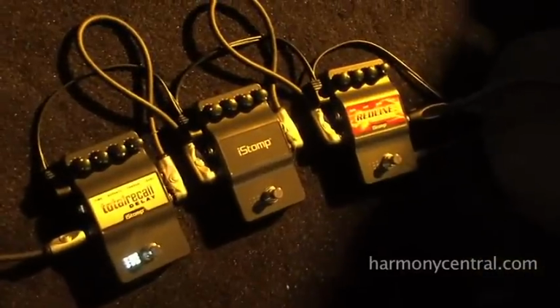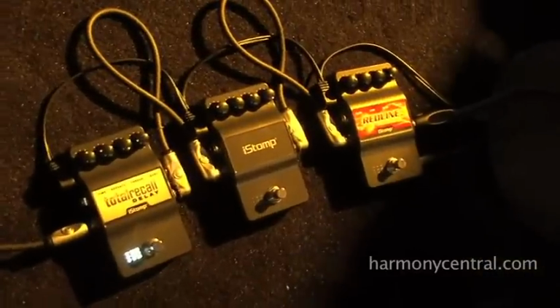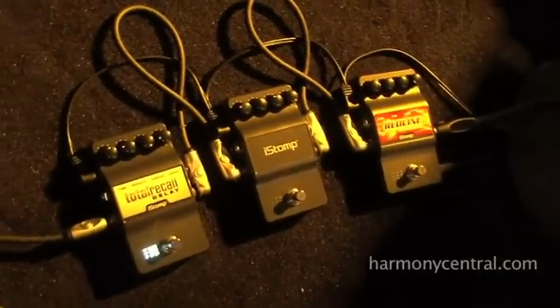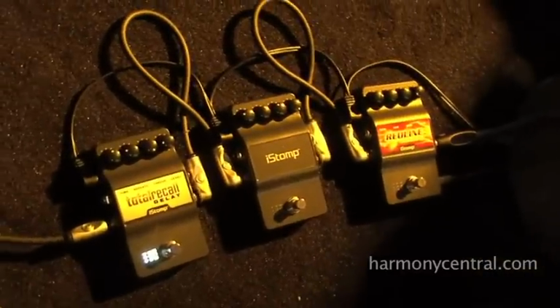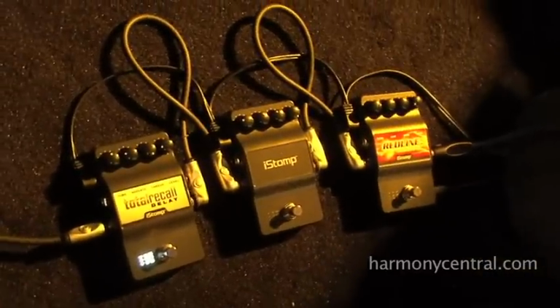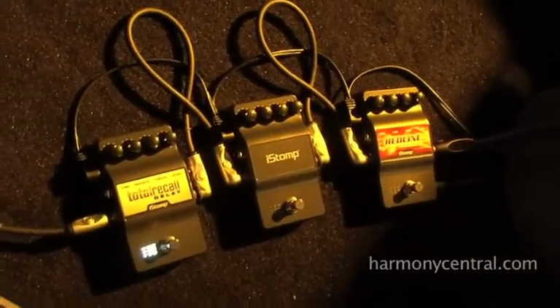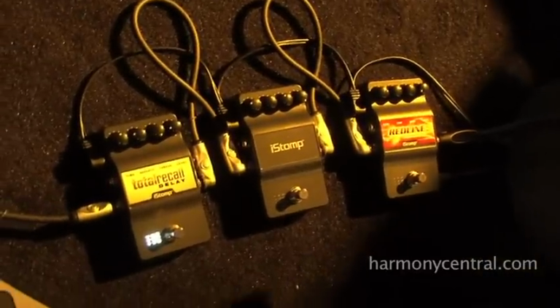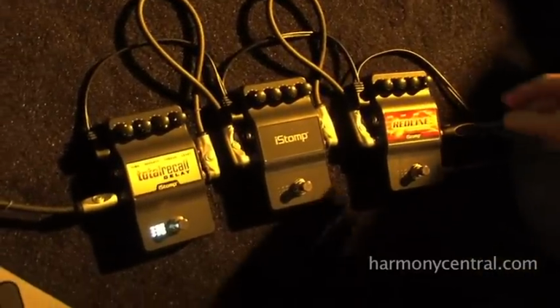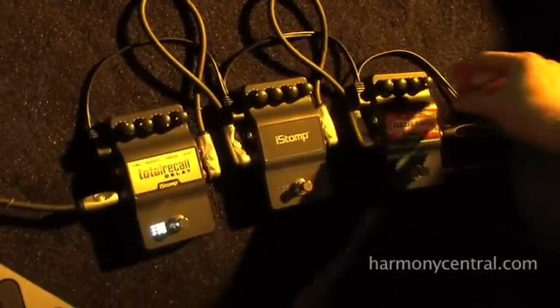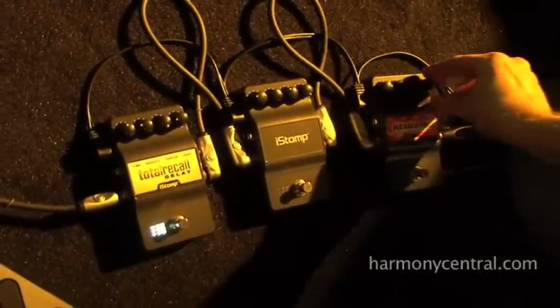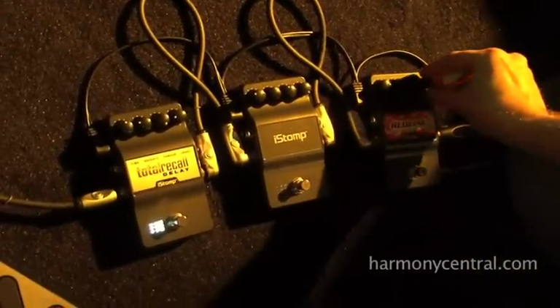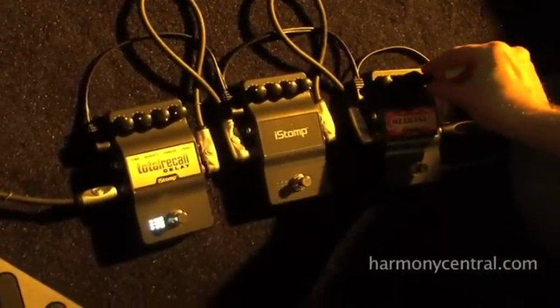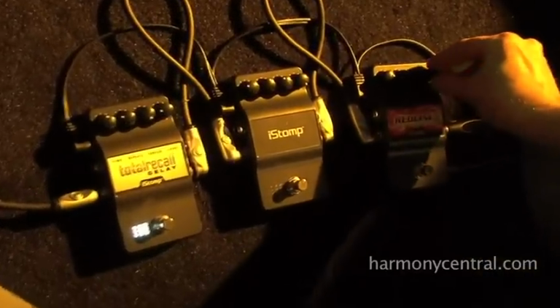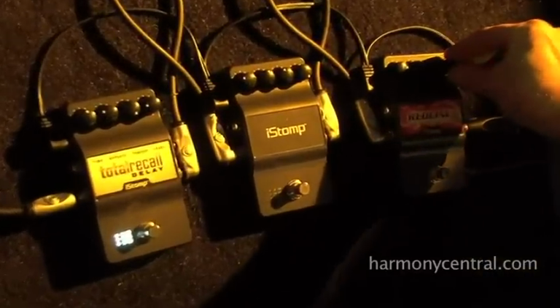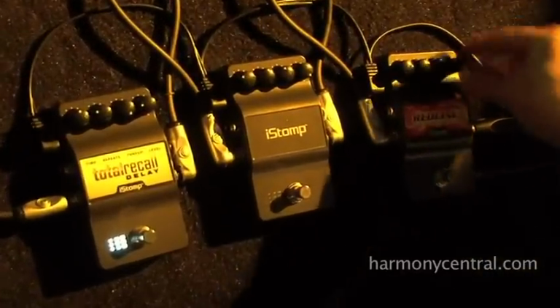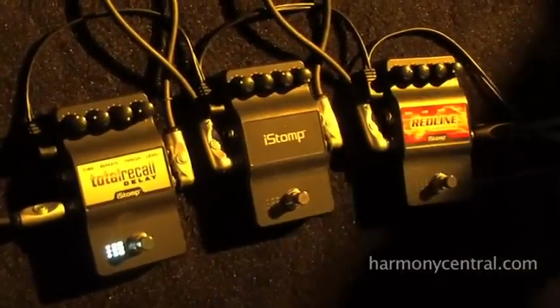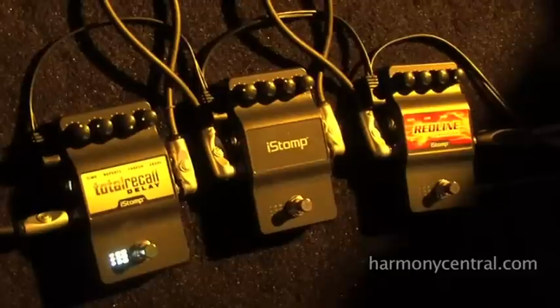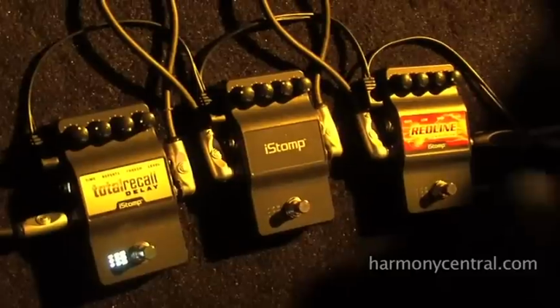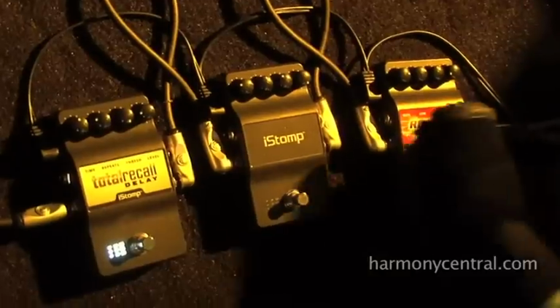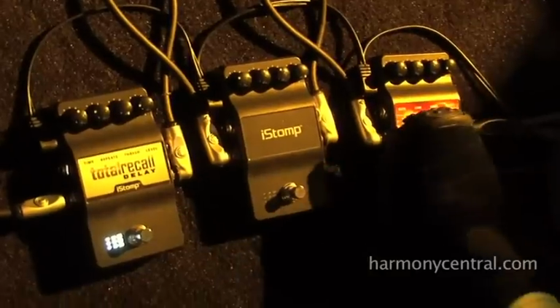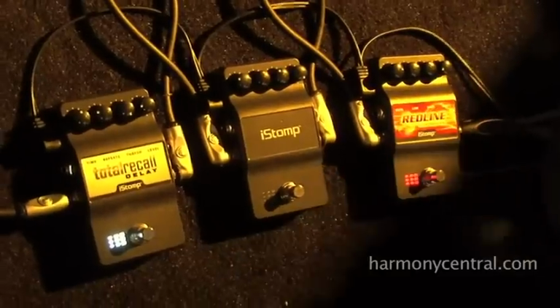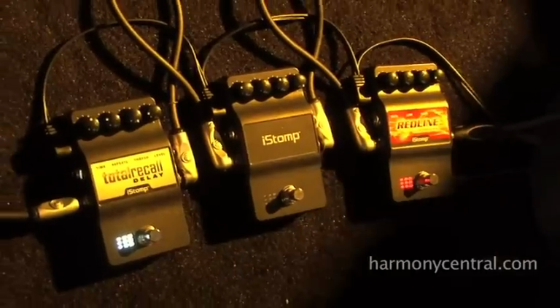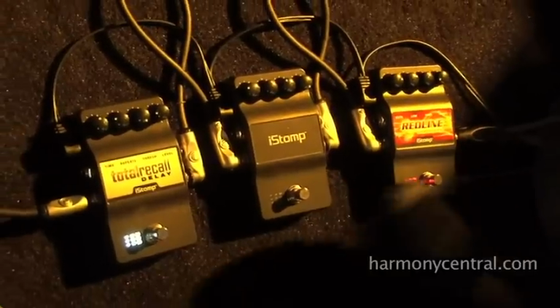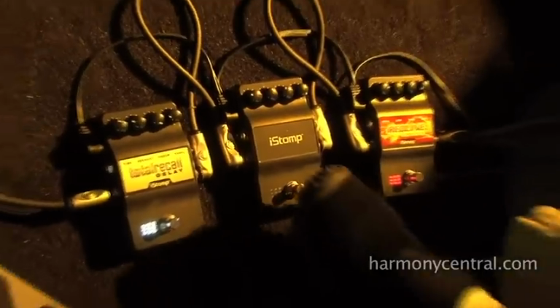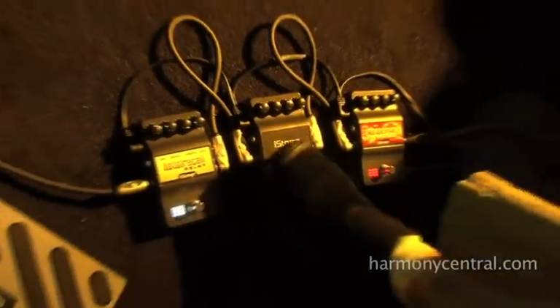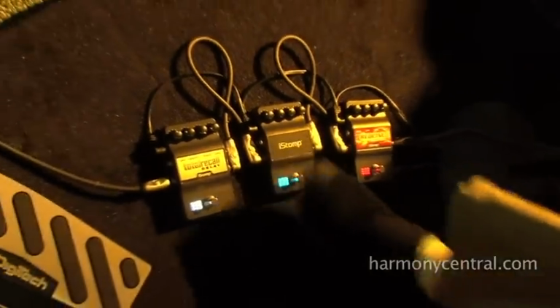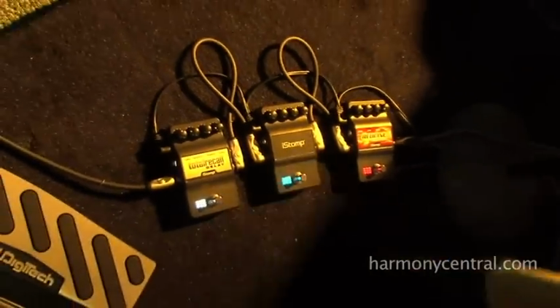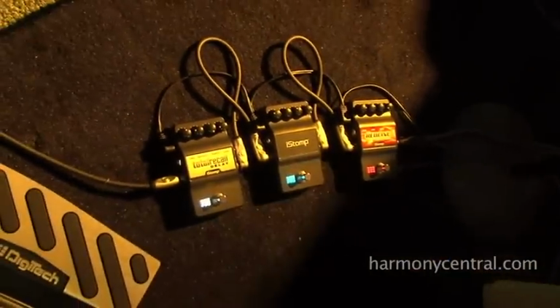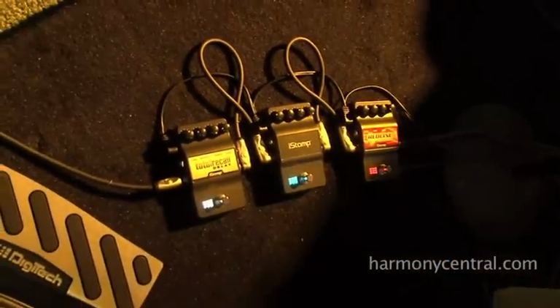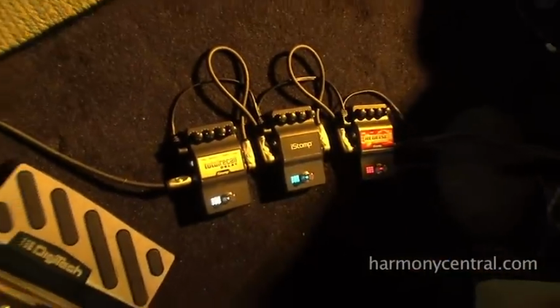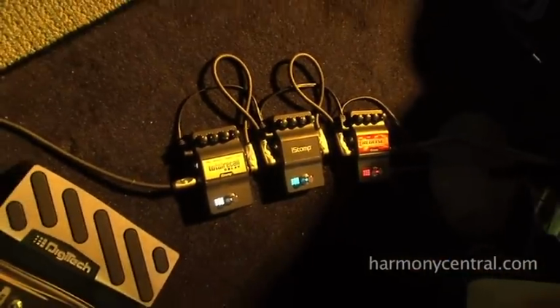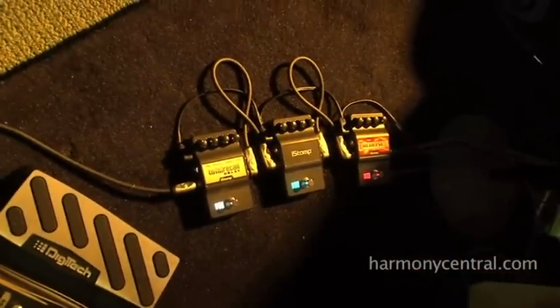What that means is the iStomp can be a distortion, it can be a delay, it can be a phaser — it can be just about any effect you can think of.